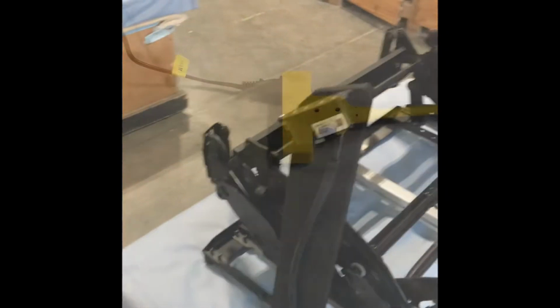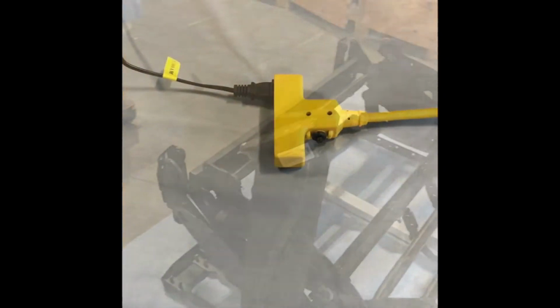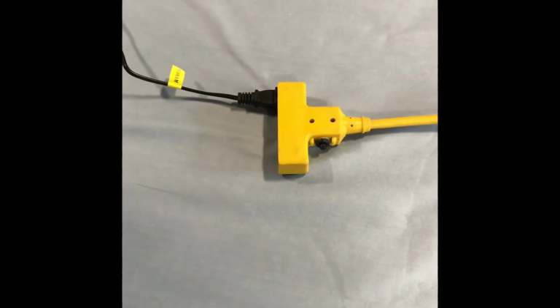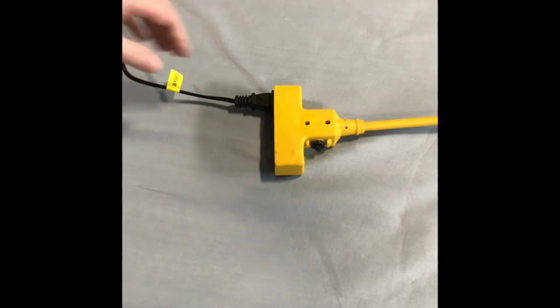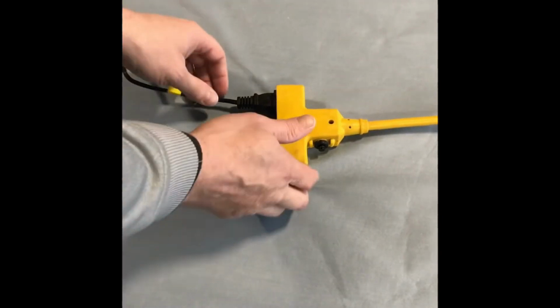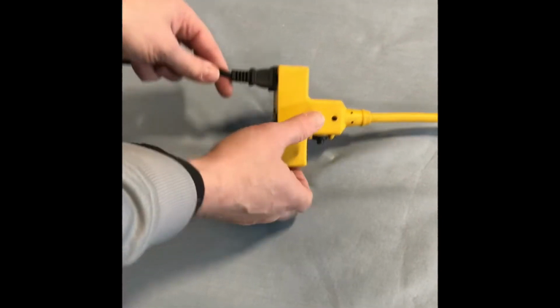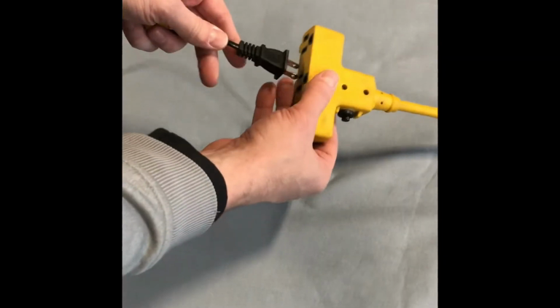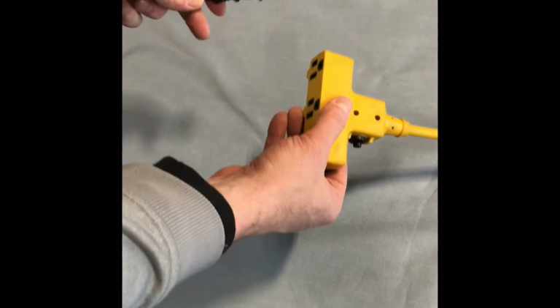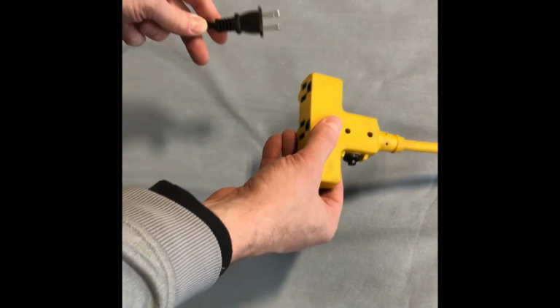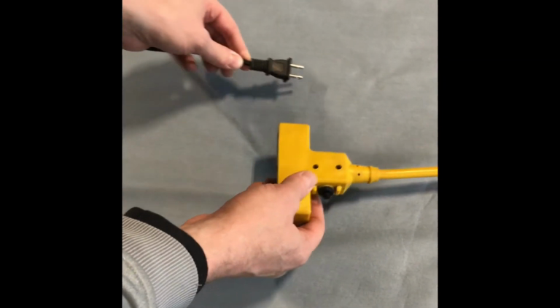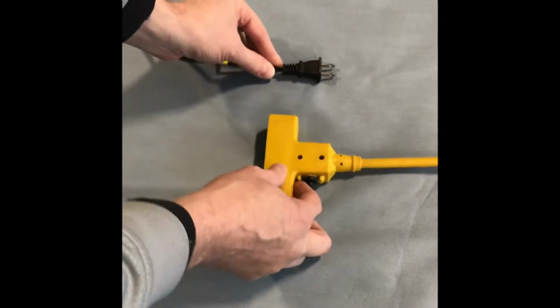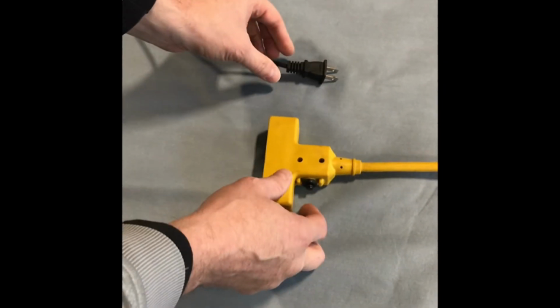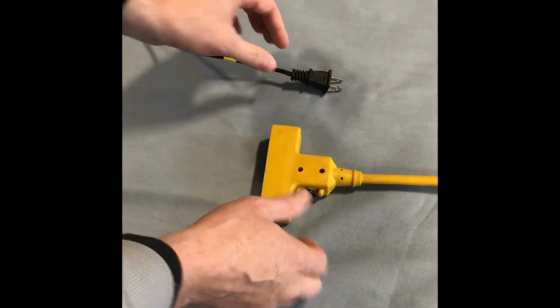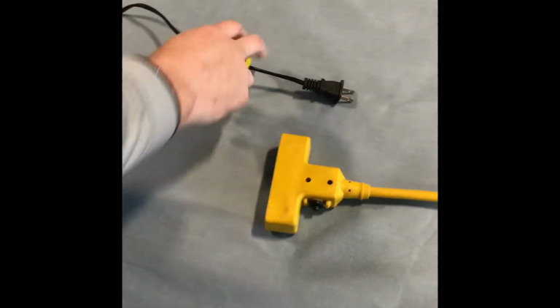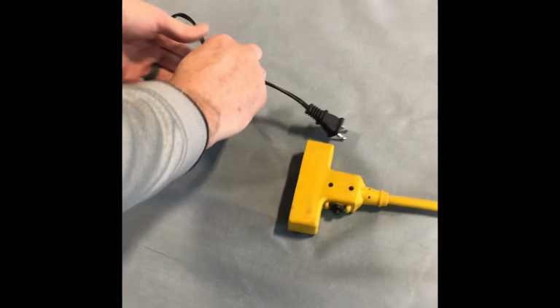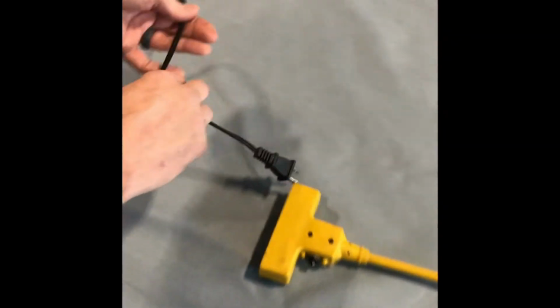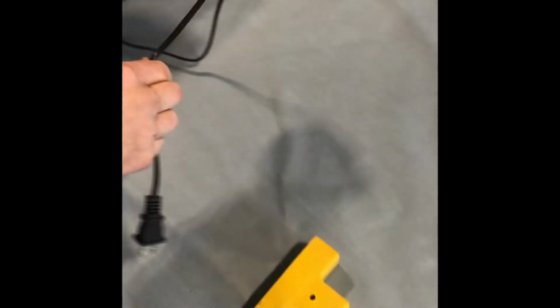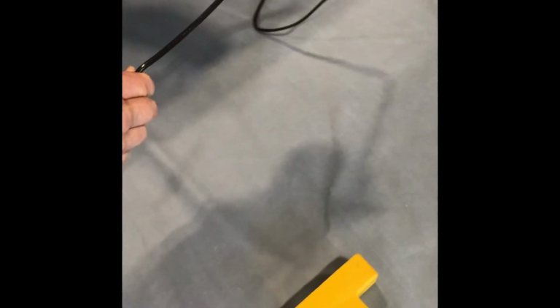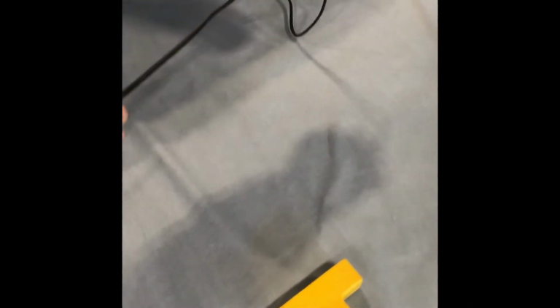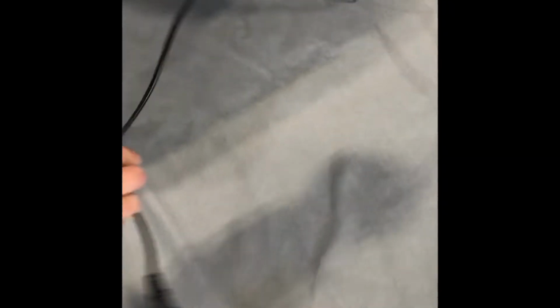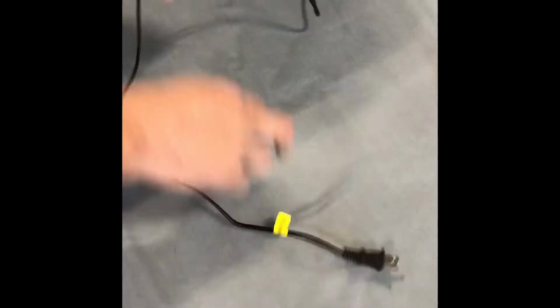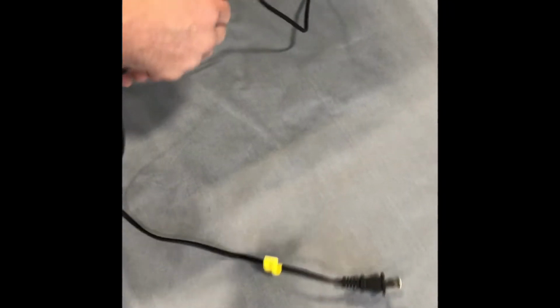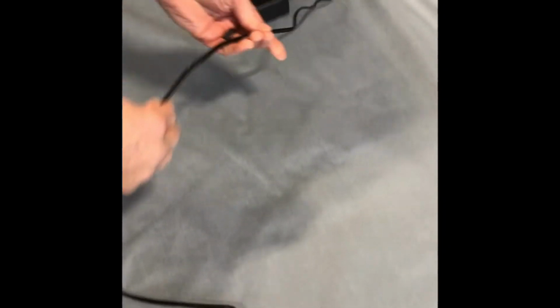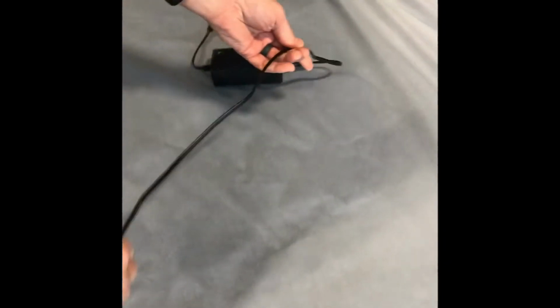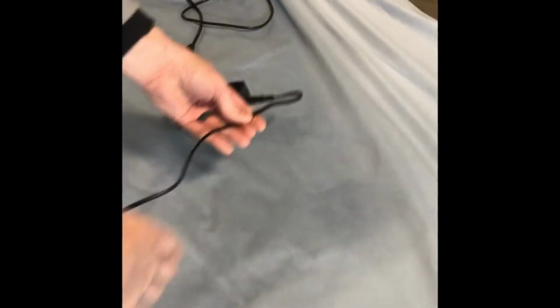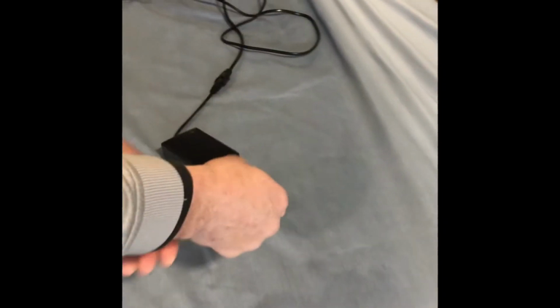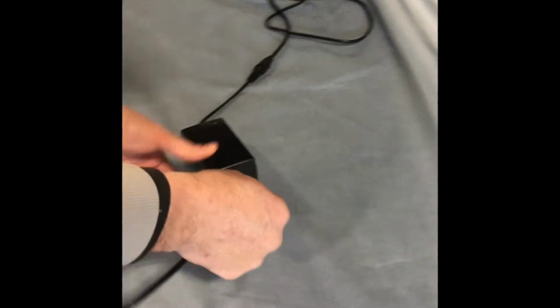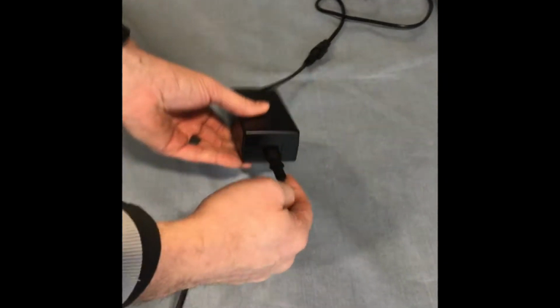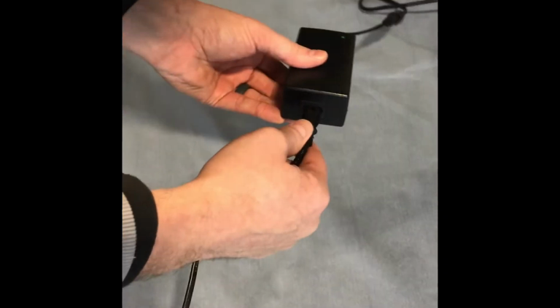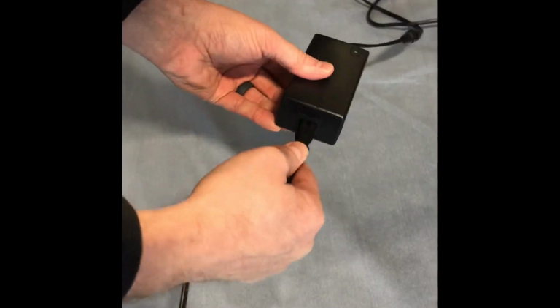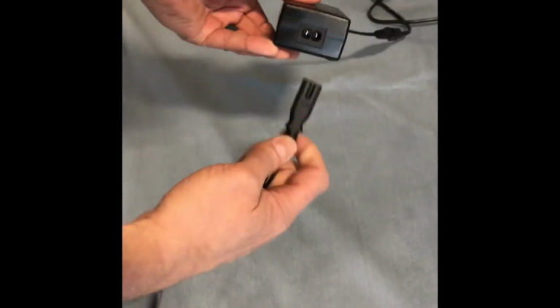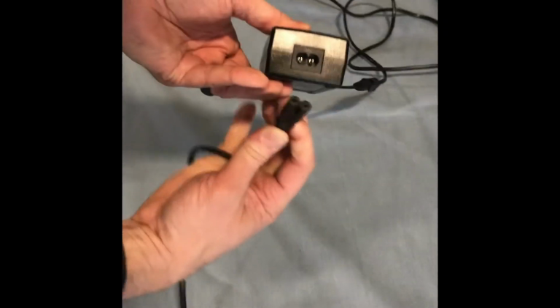Starting at the main power source, unplug the recliner. On the power cord, check for any cuts, damages, or concerns with the cord. When you get to the transformer, you're going to disconnect and reconnect.